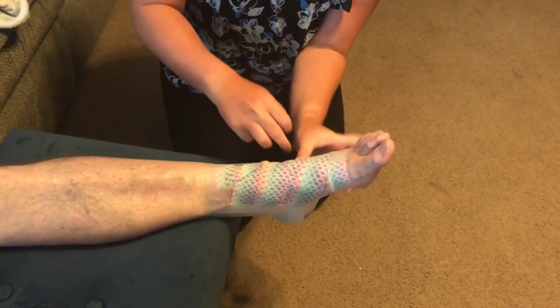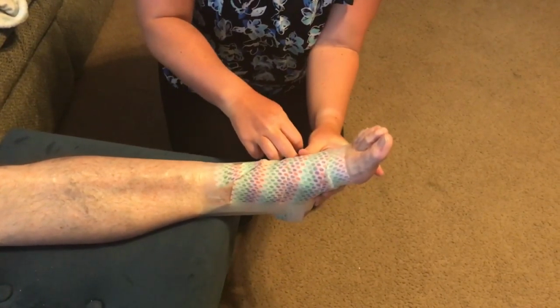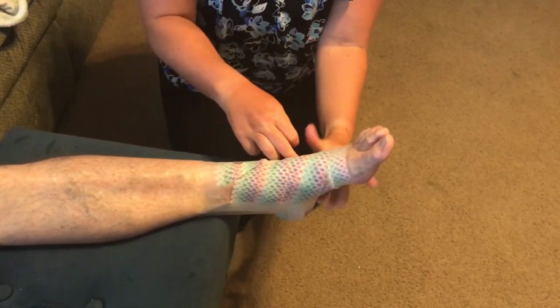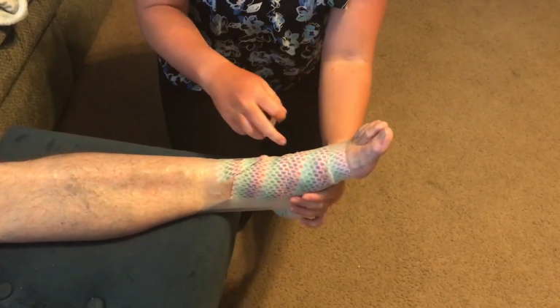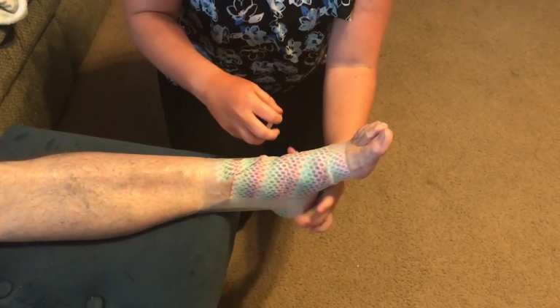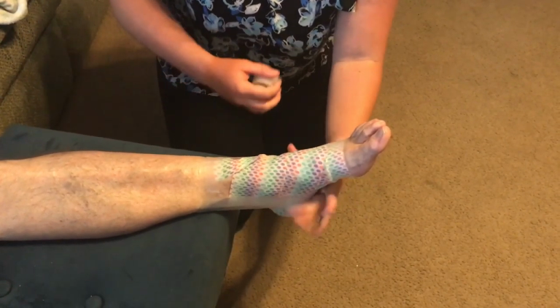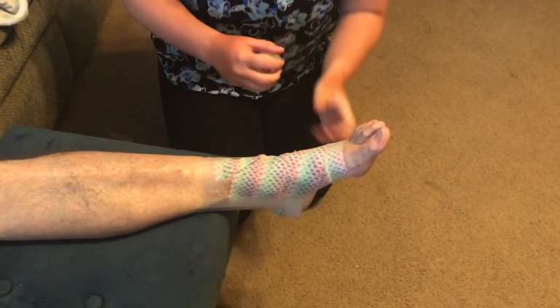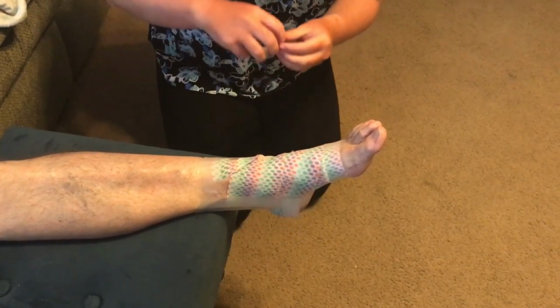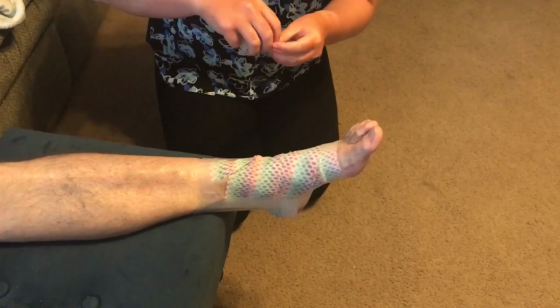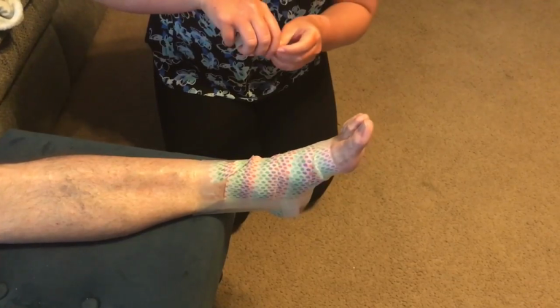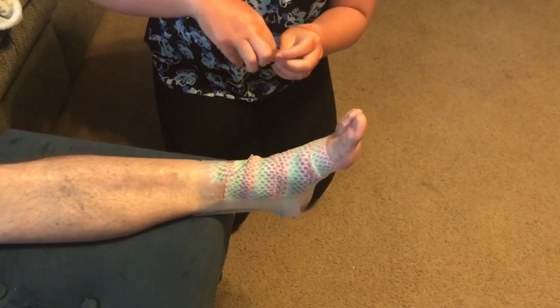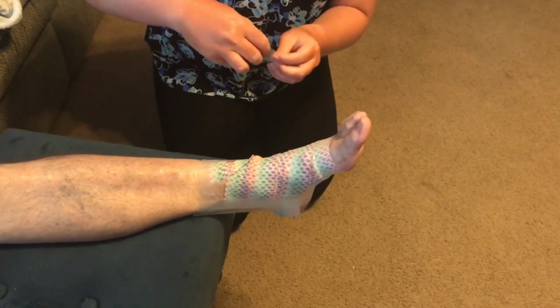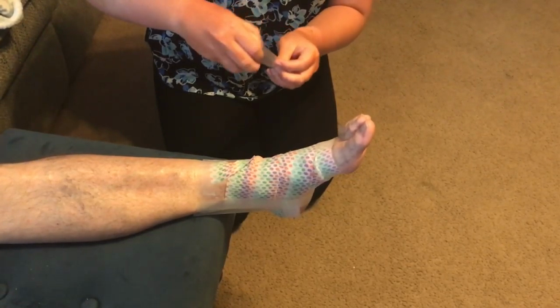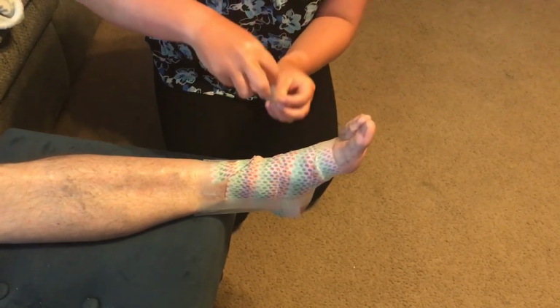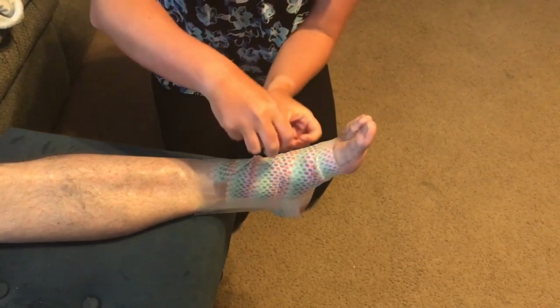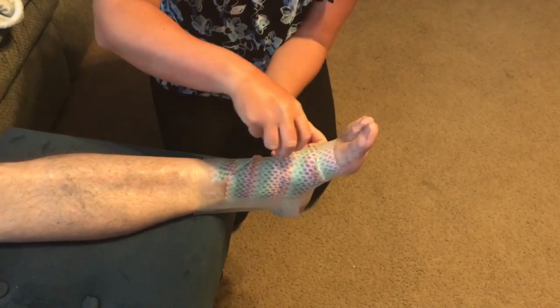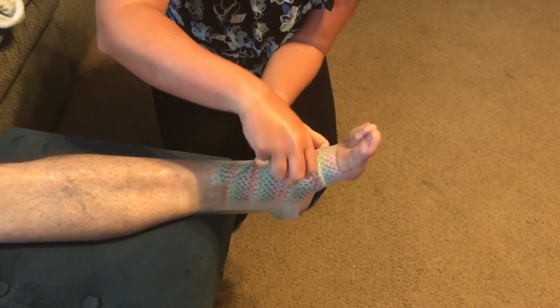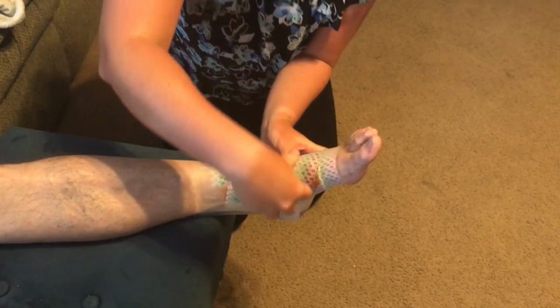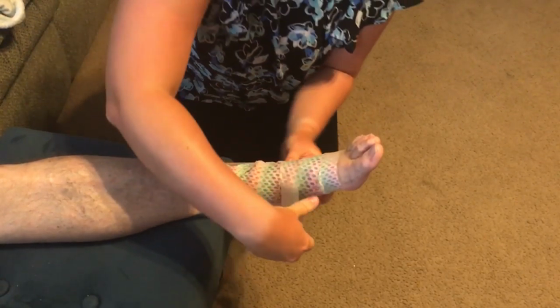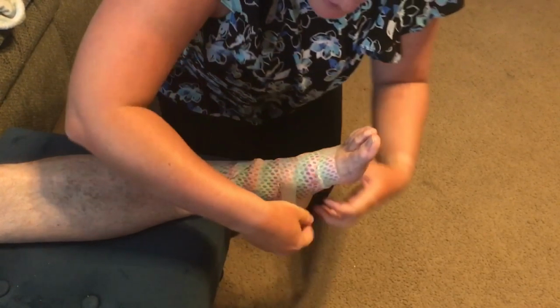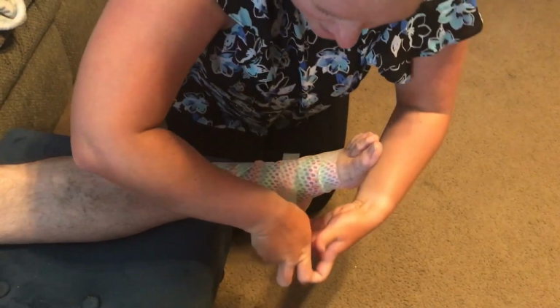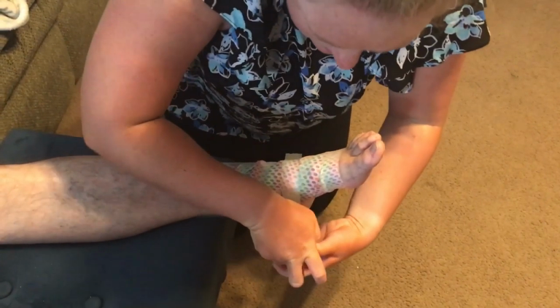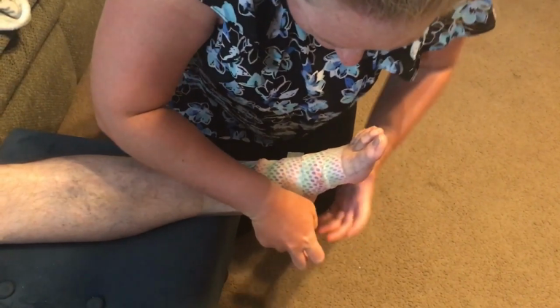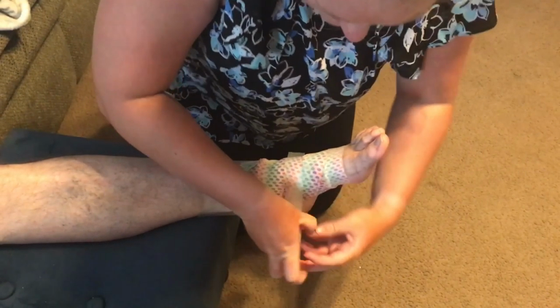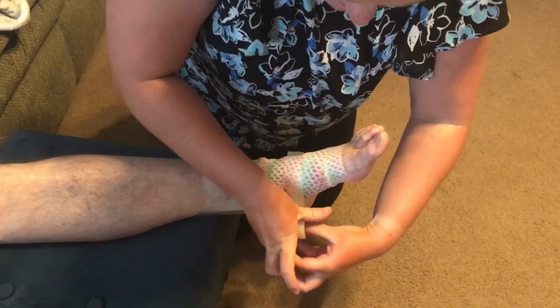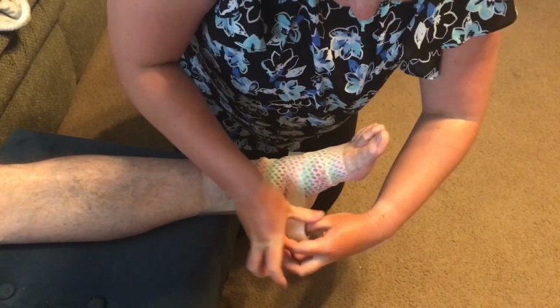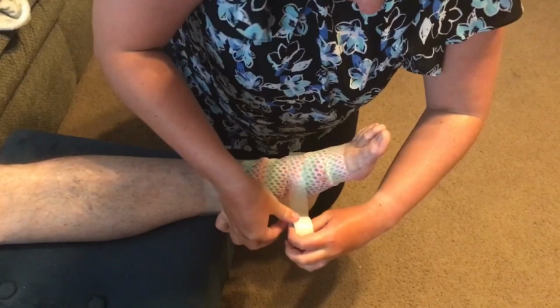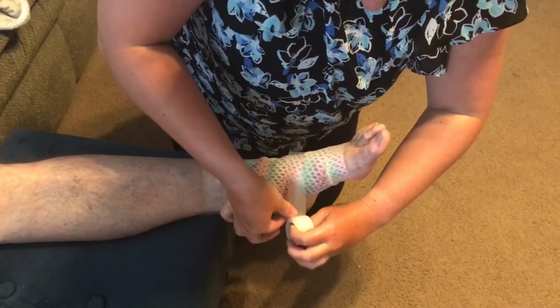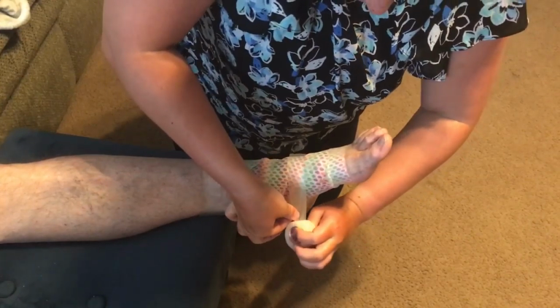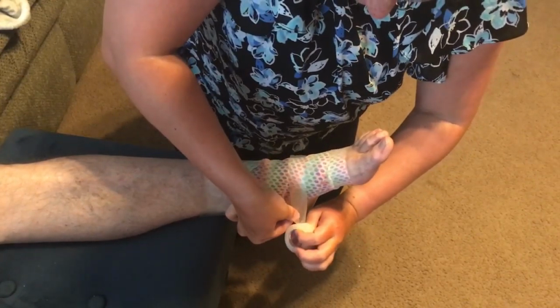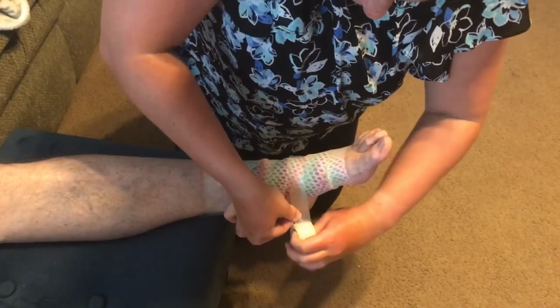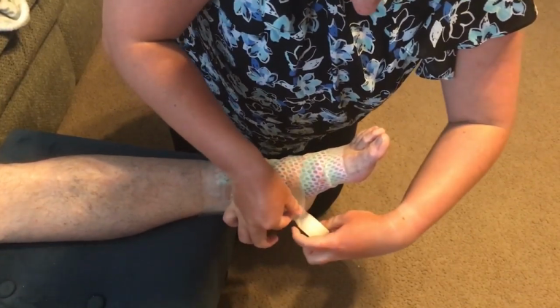Next I'm going to be doing horizontal strips so I can fully tape up this ankle.